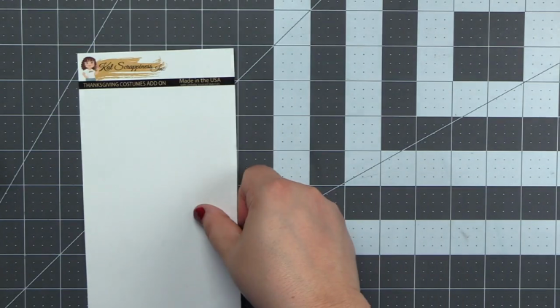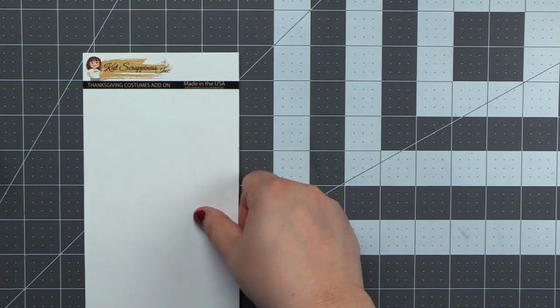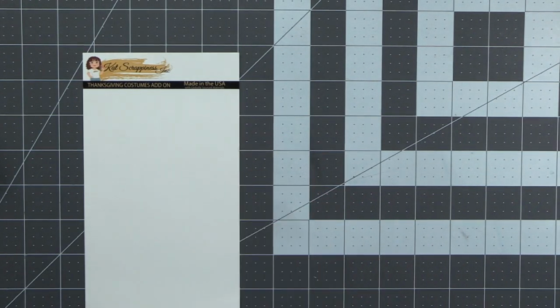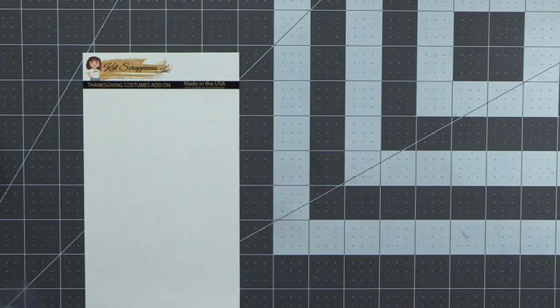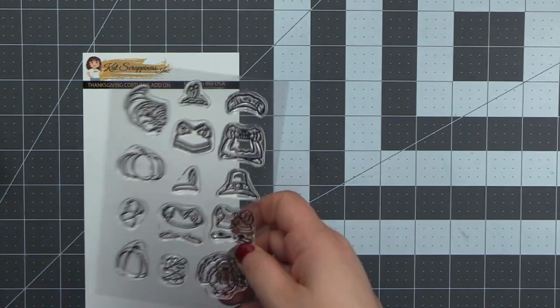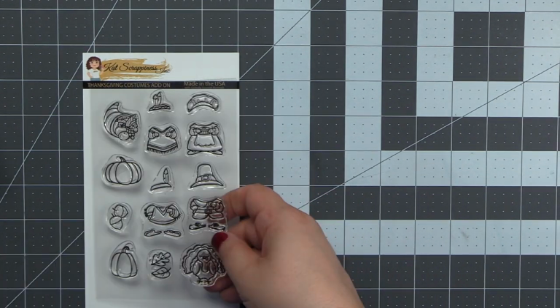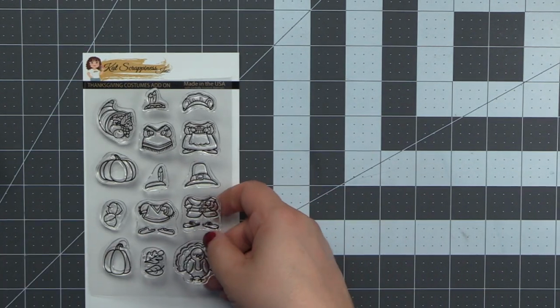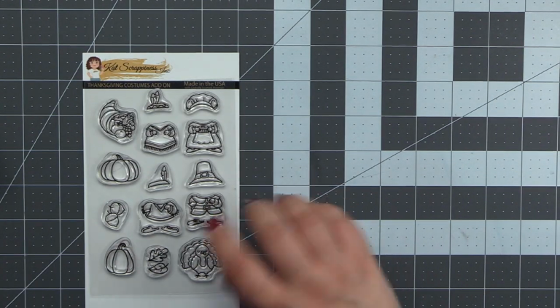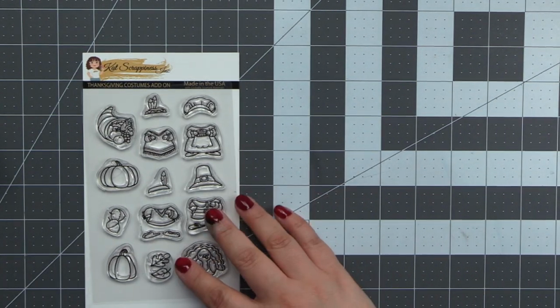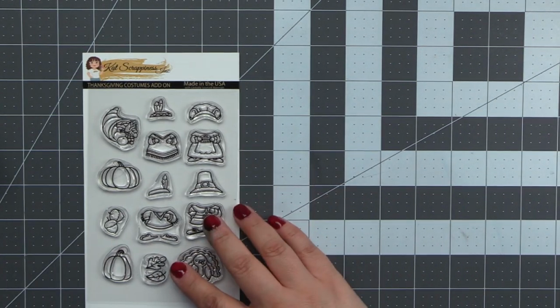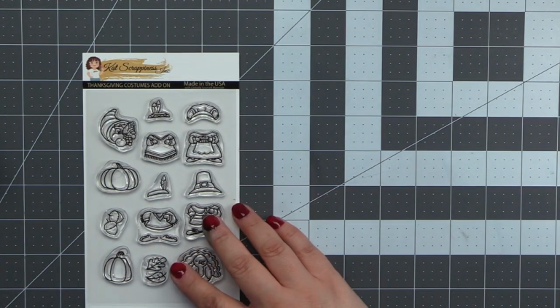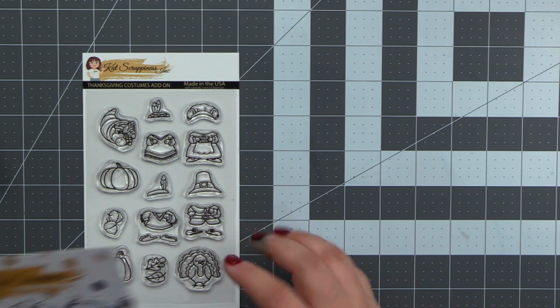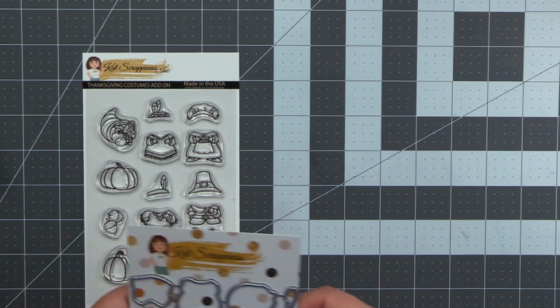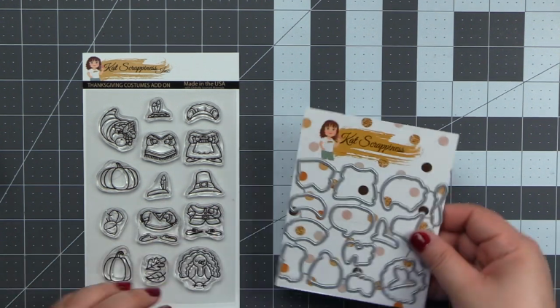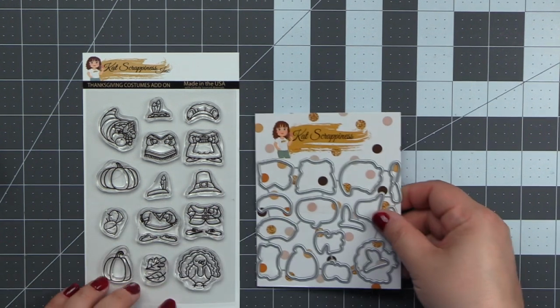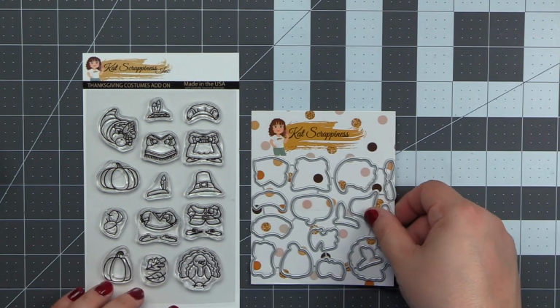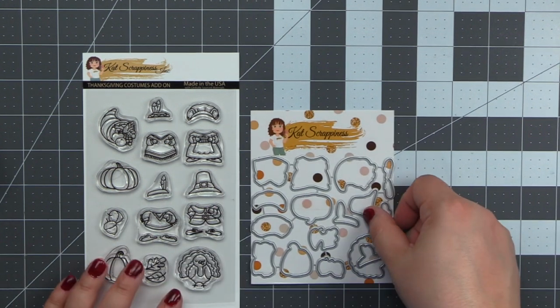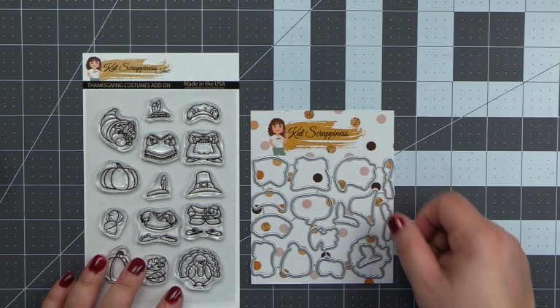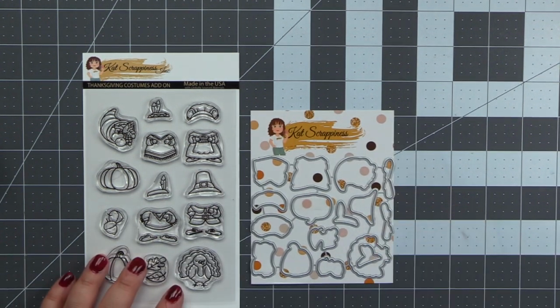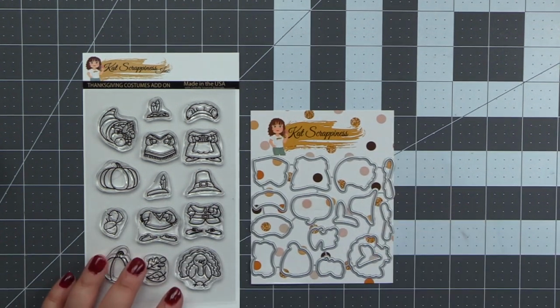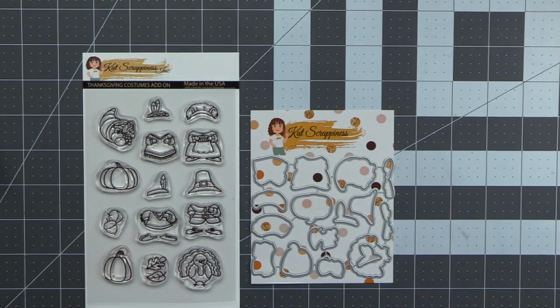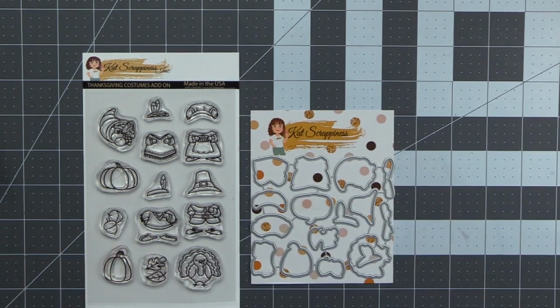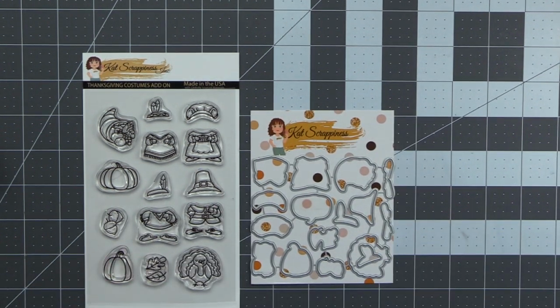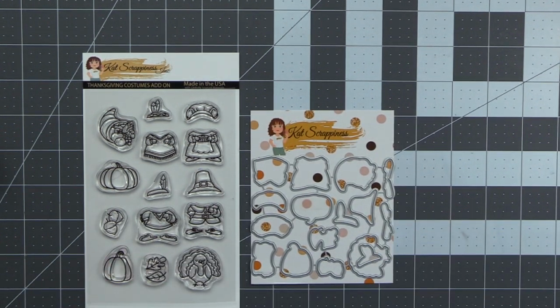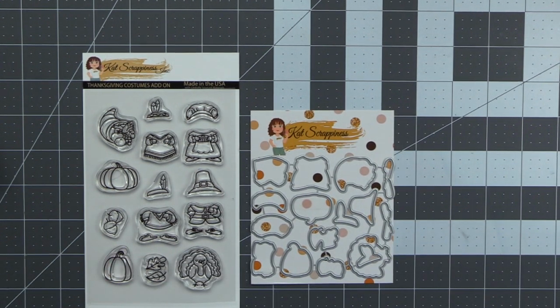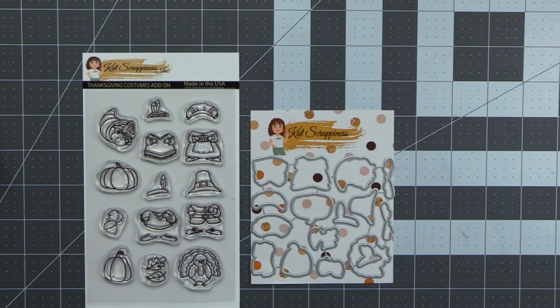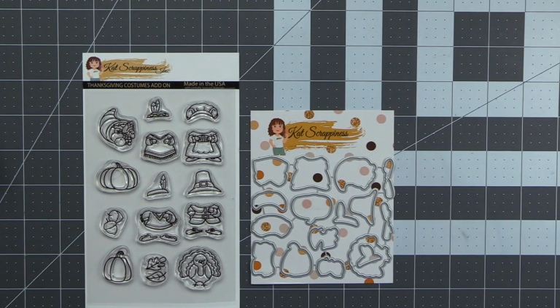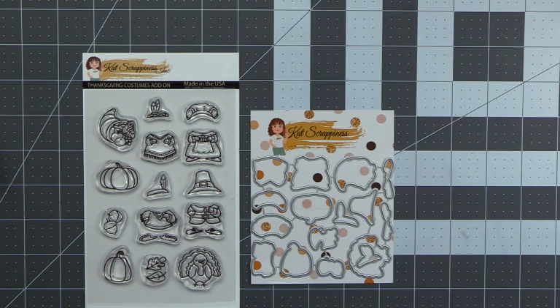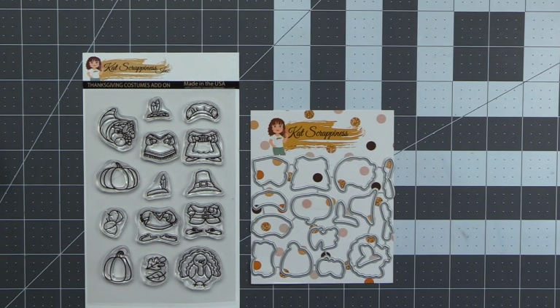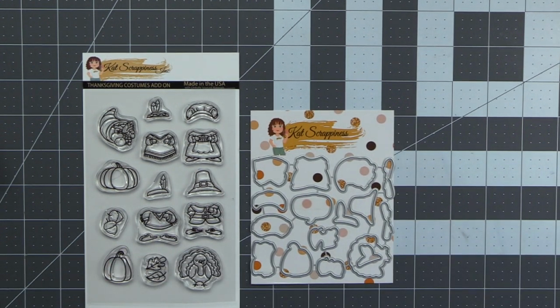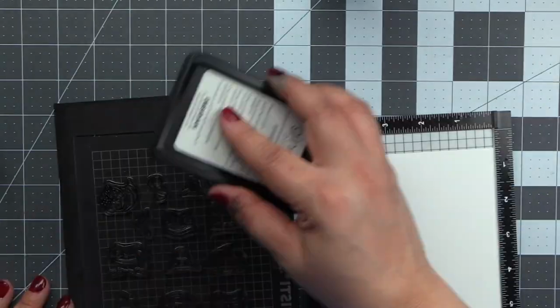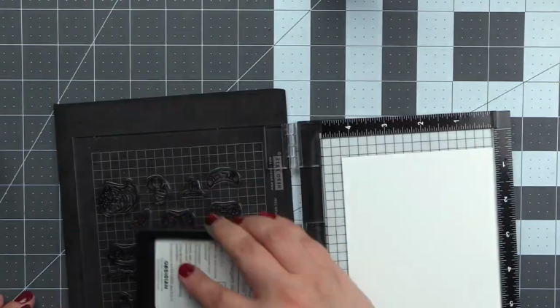Introducing dies that coordinate with the Thanksgiving costume add-on. These coordinate with the Quagga stamp set from Cat Scrappiness.